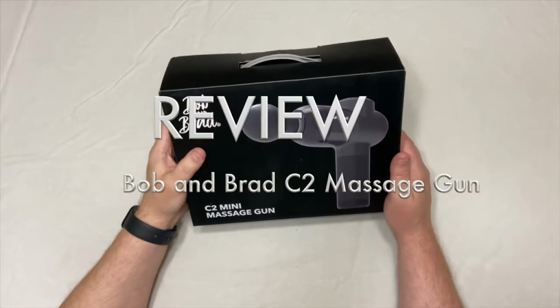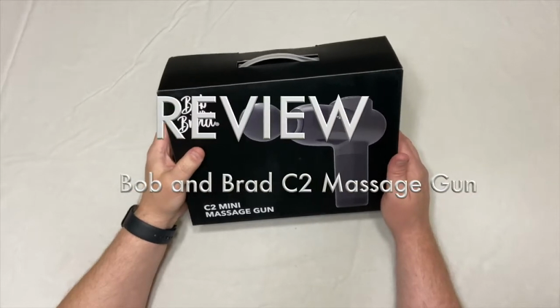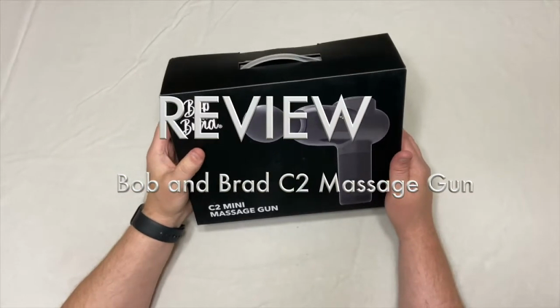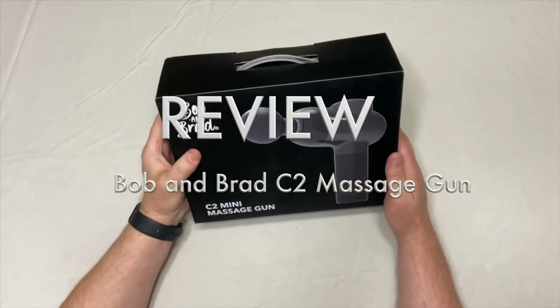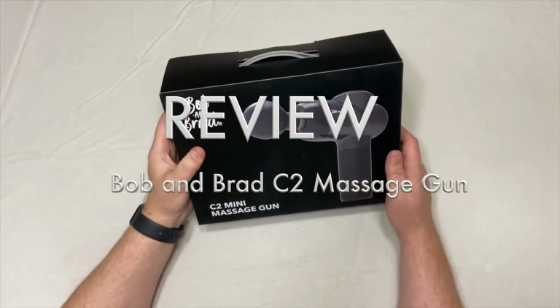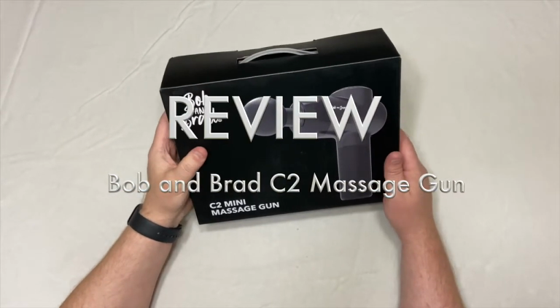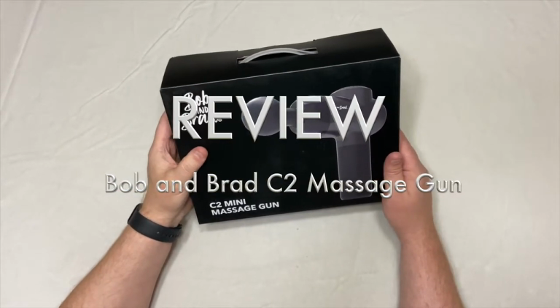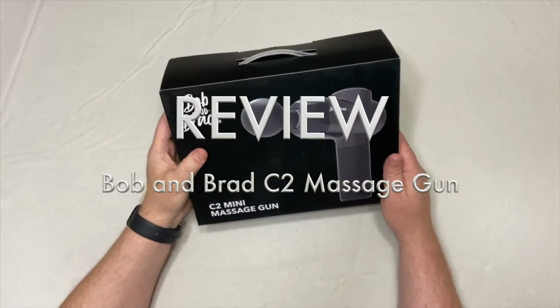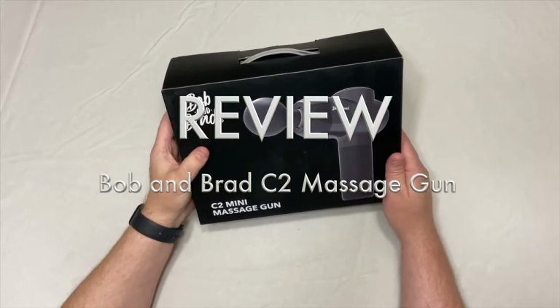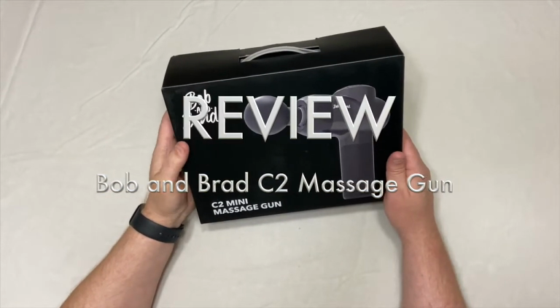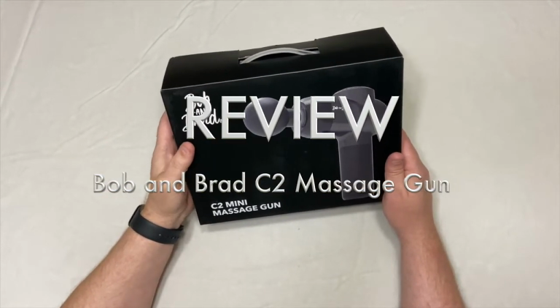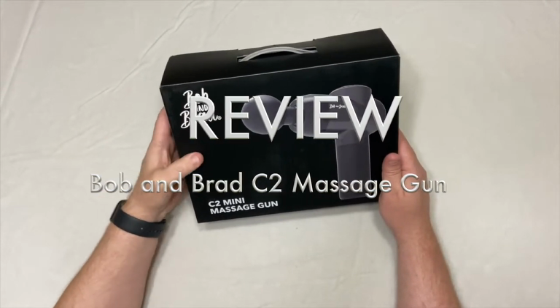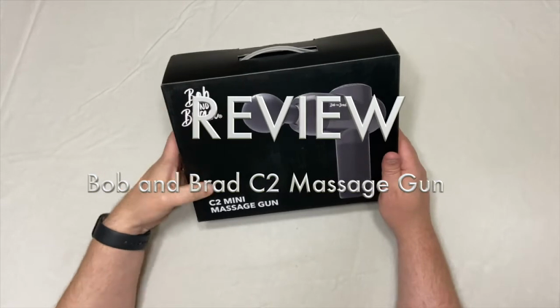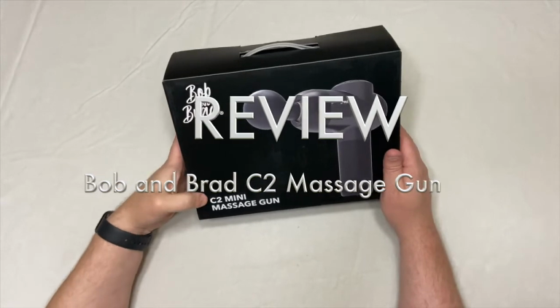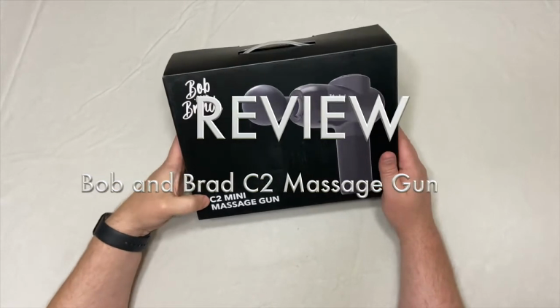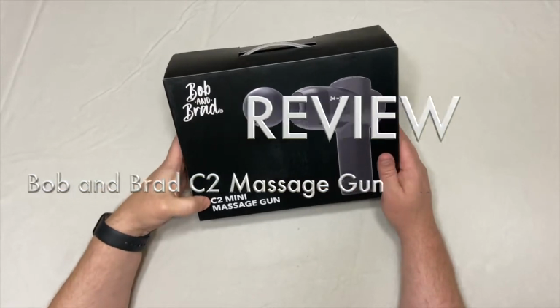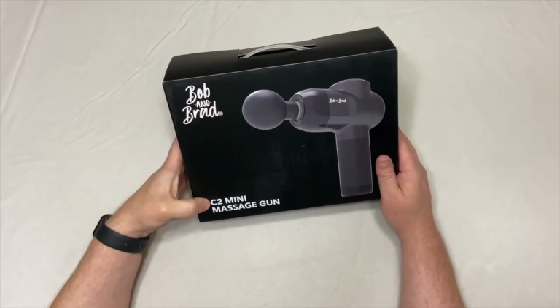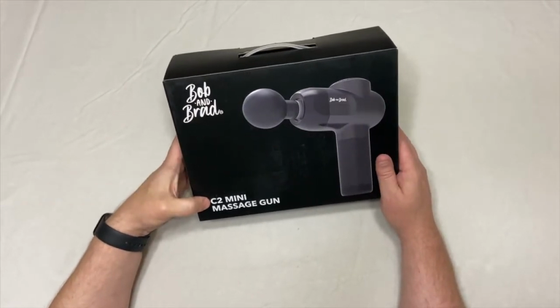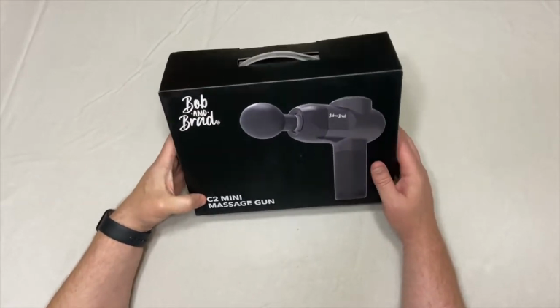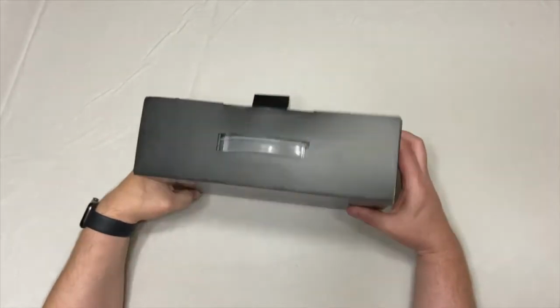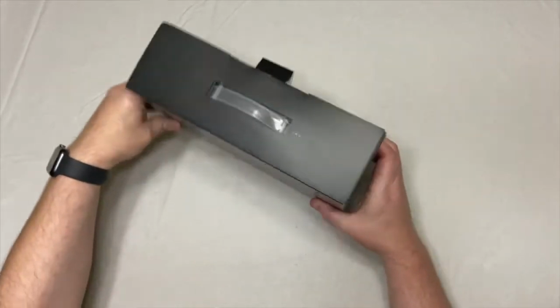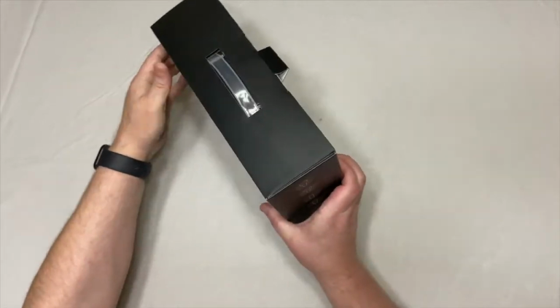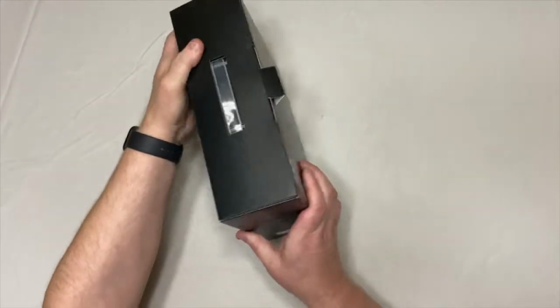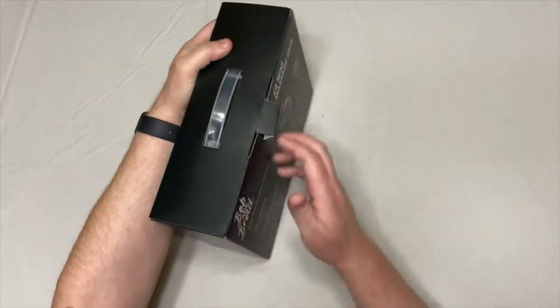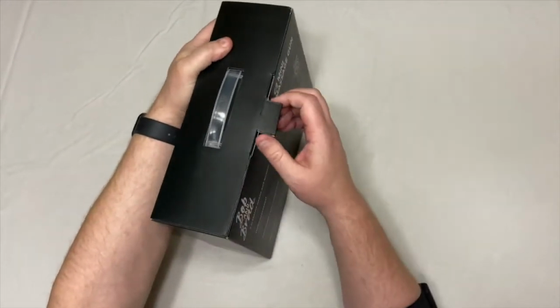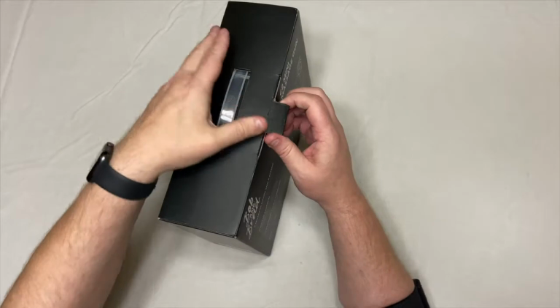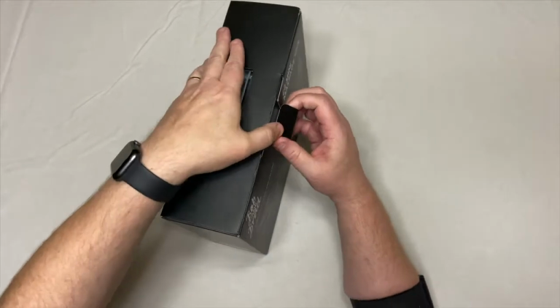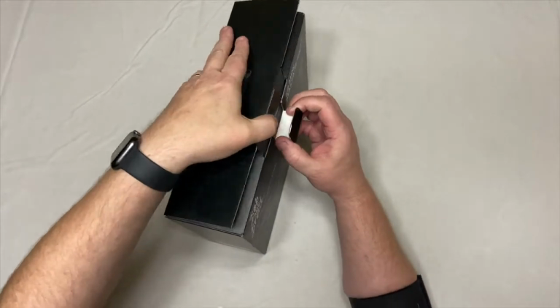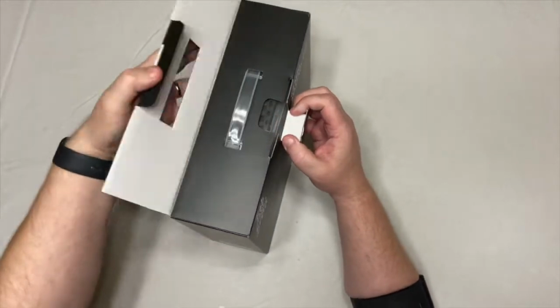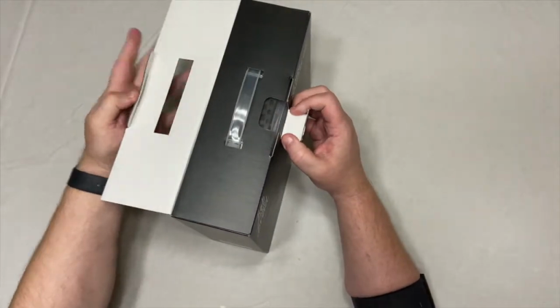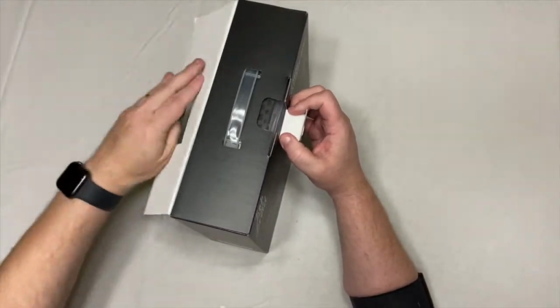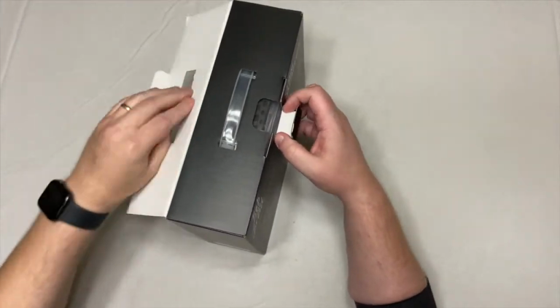I just got this new massage gun from Bob and Brad. It's a C2 mini massage gun. I haven't even opened it yet, so let's open it up and see what it's about.